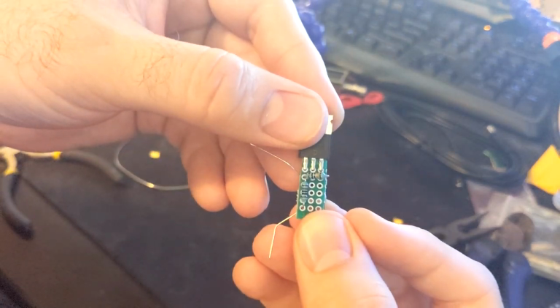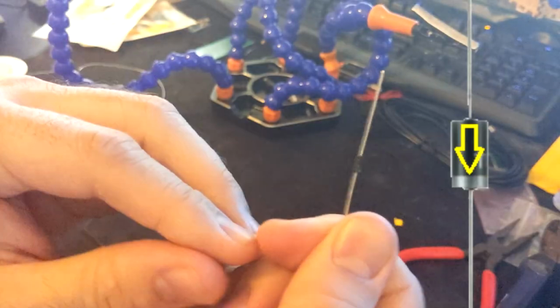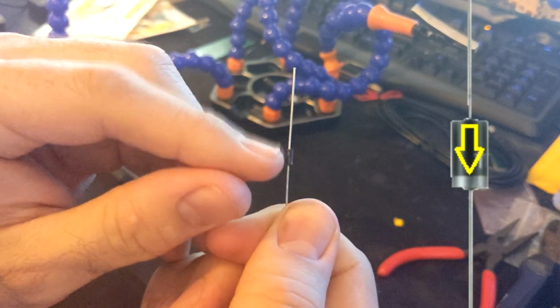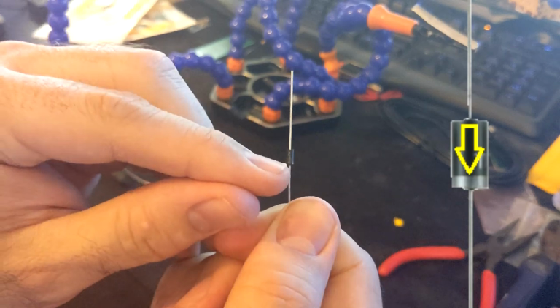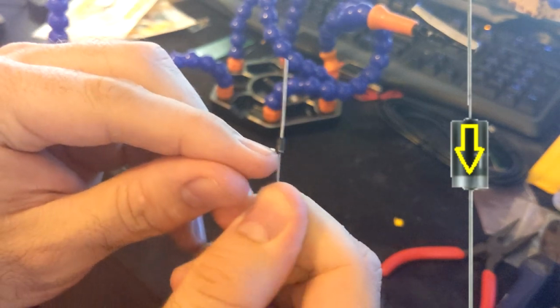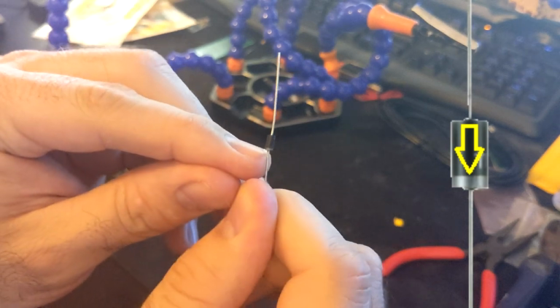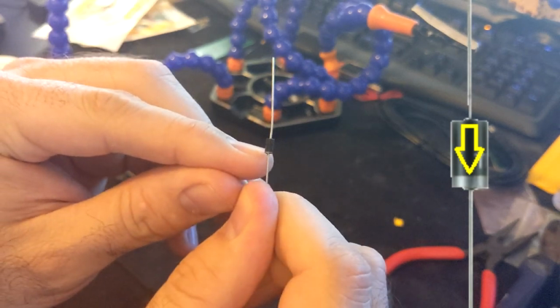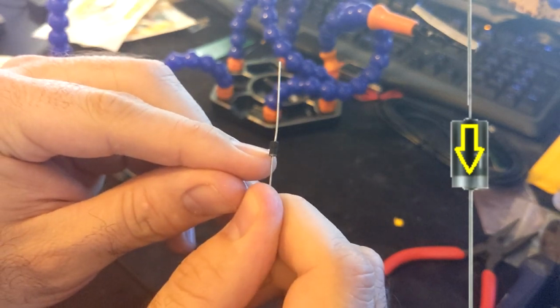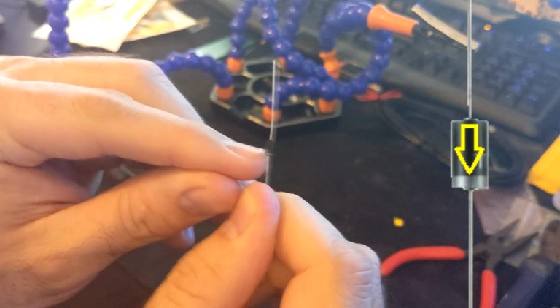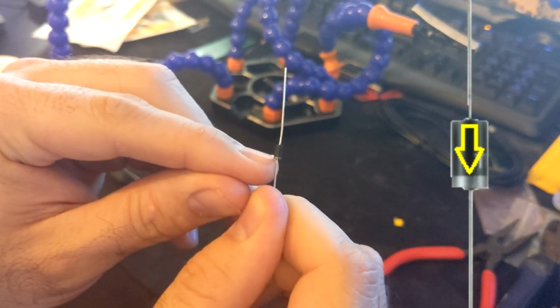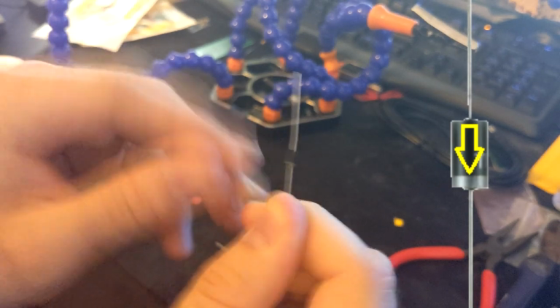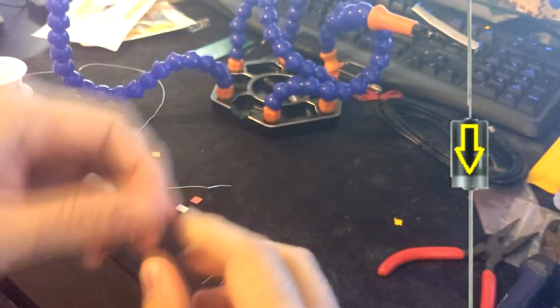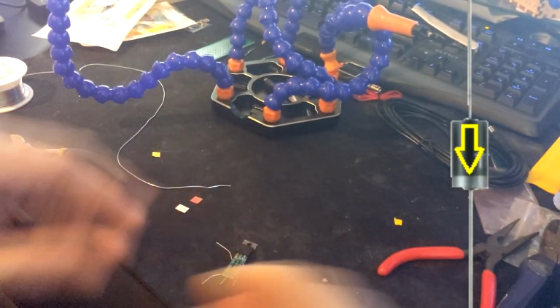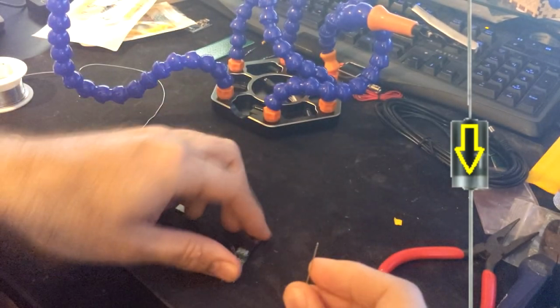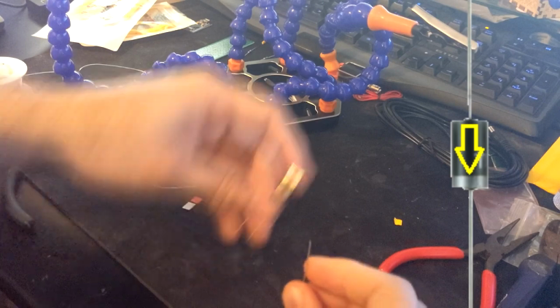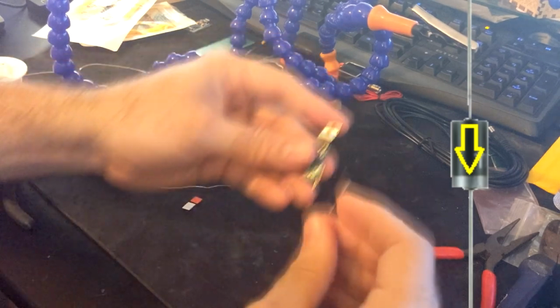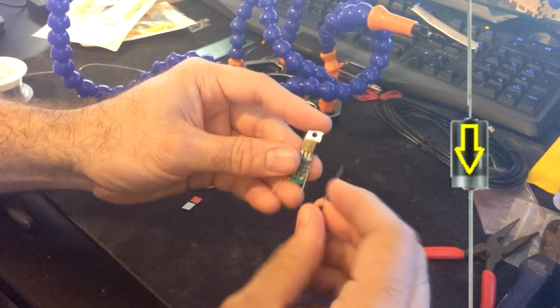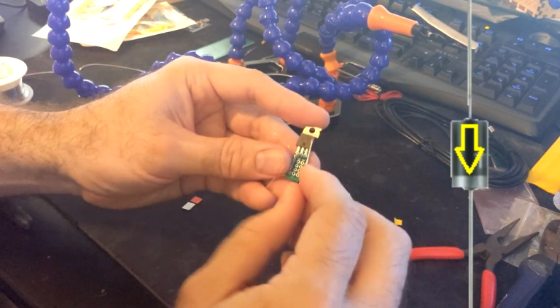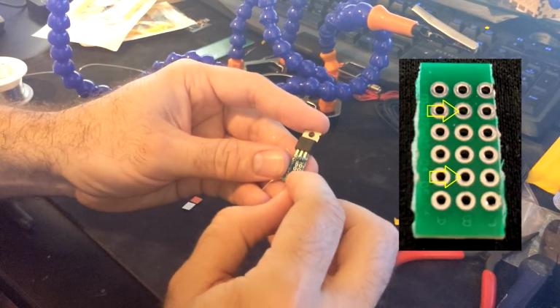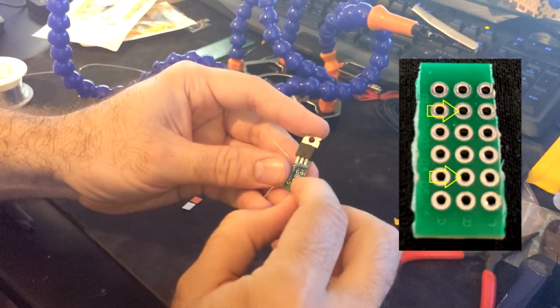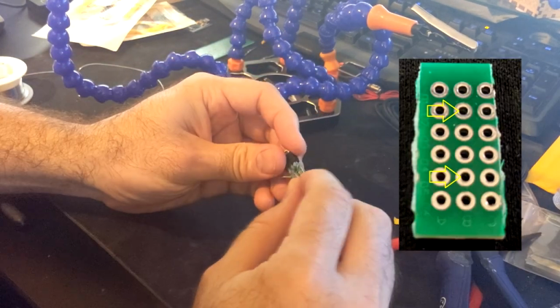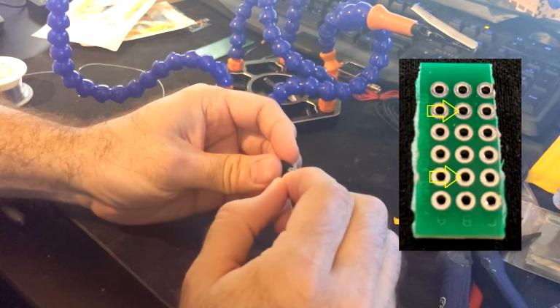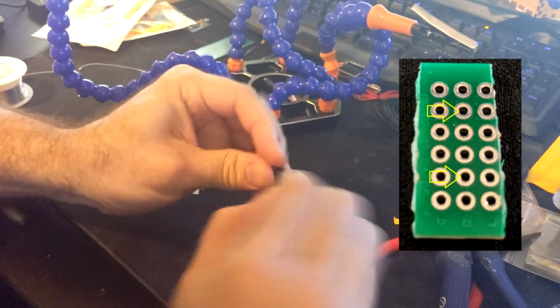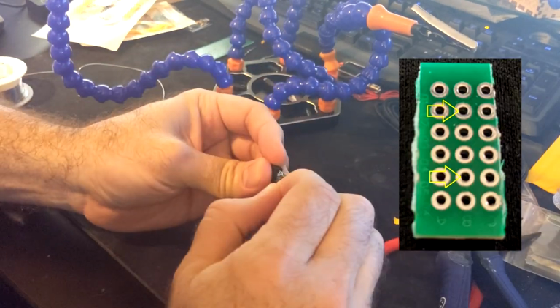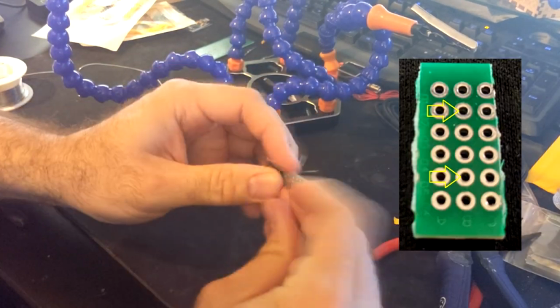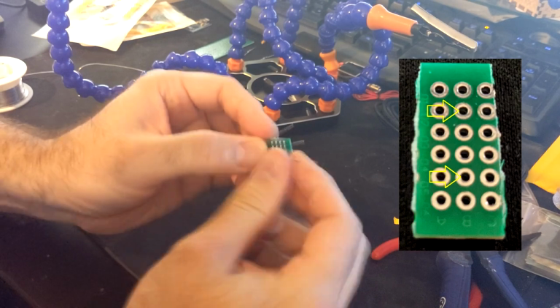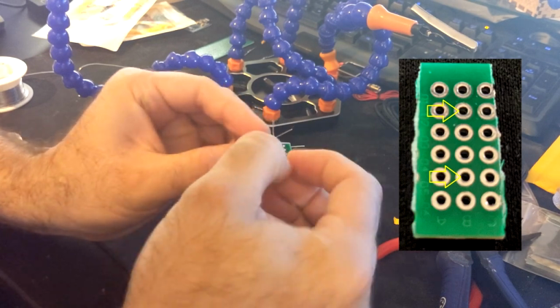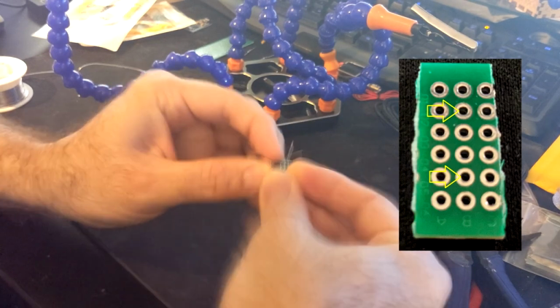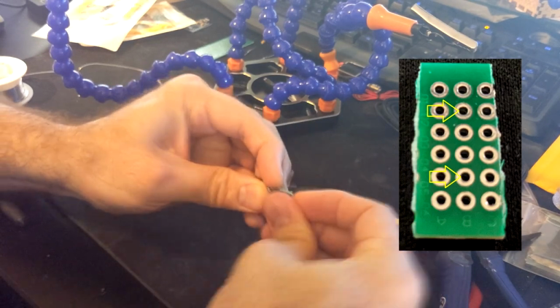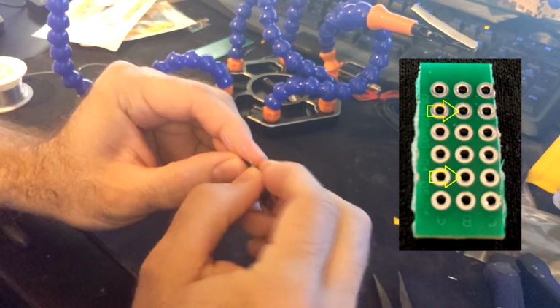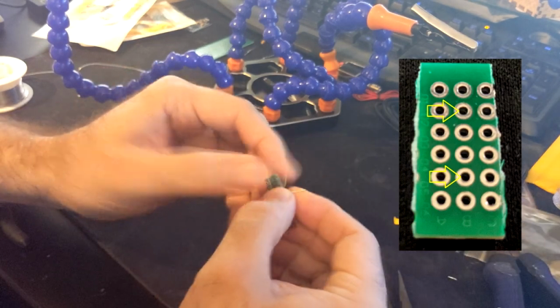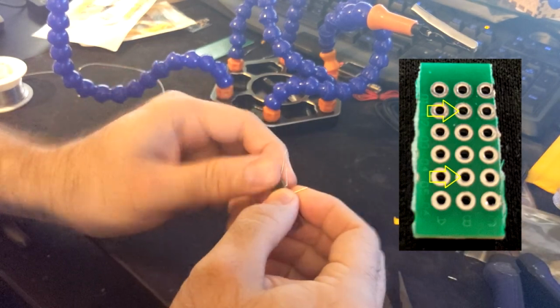Let's also install the diode. Make sure that the gray bar is facing down when installing your diode. Install into this location and bend the leads back when complete.